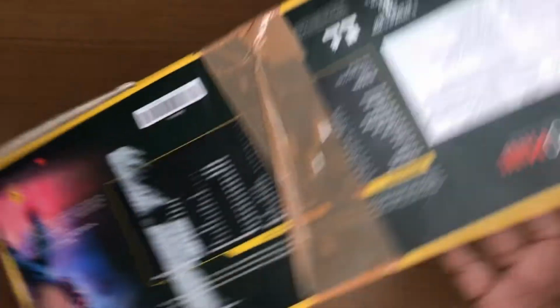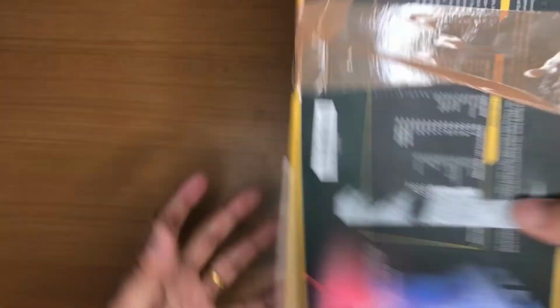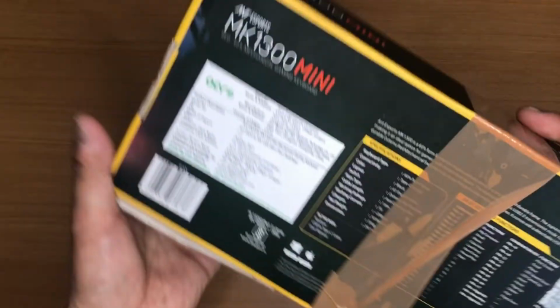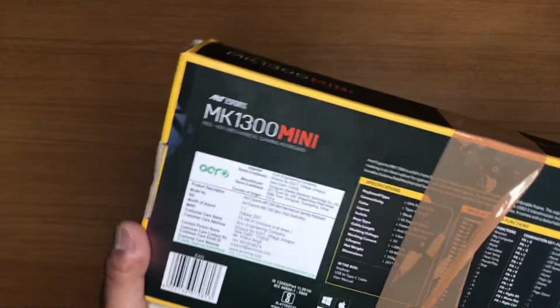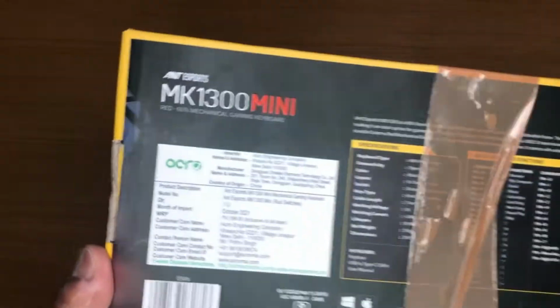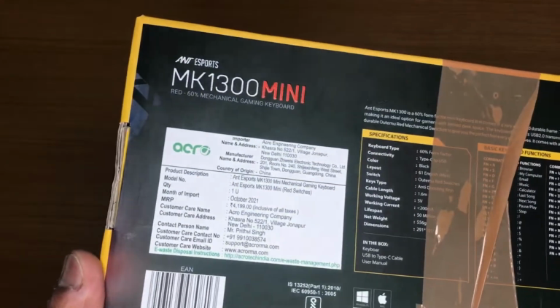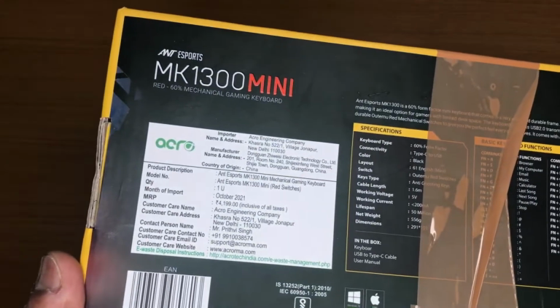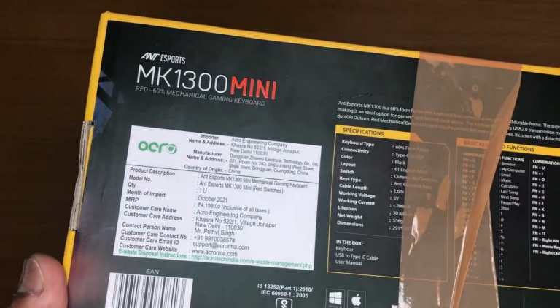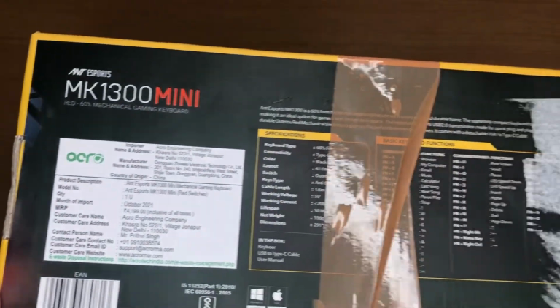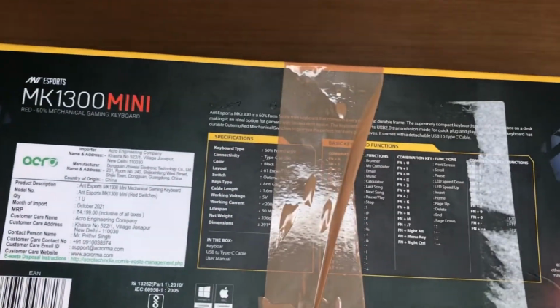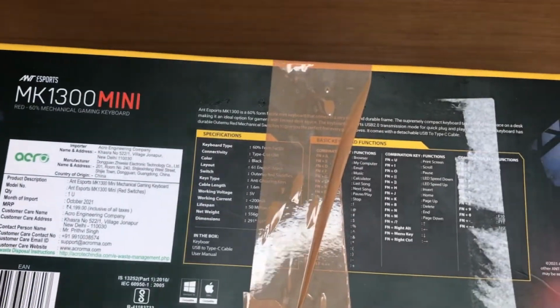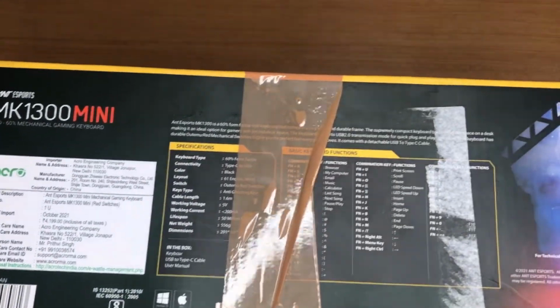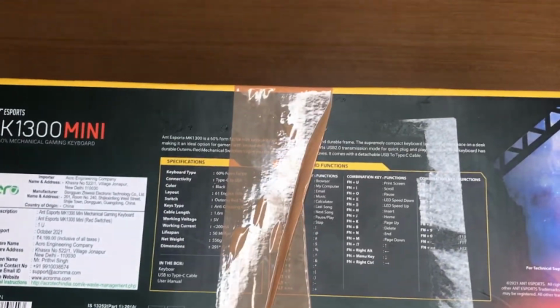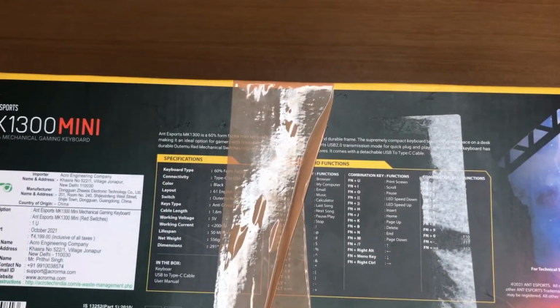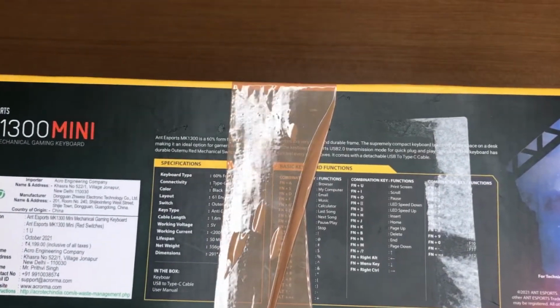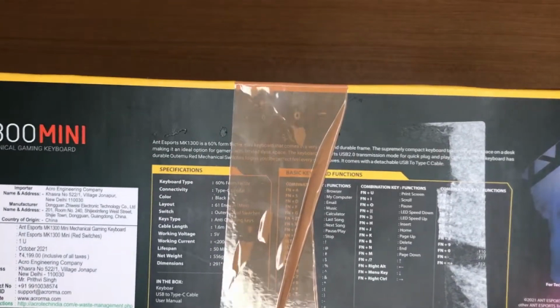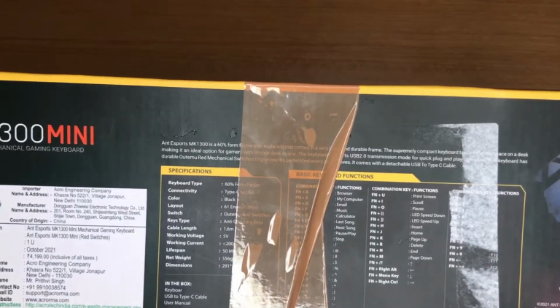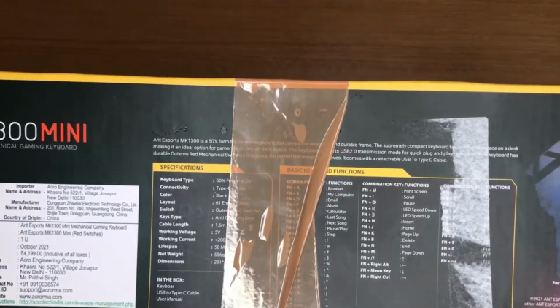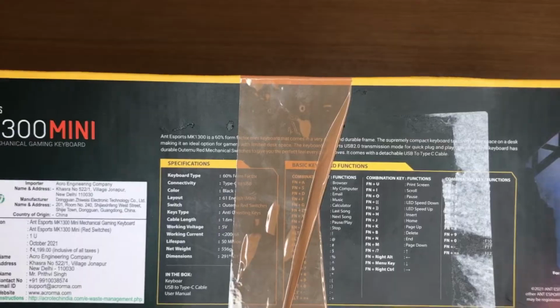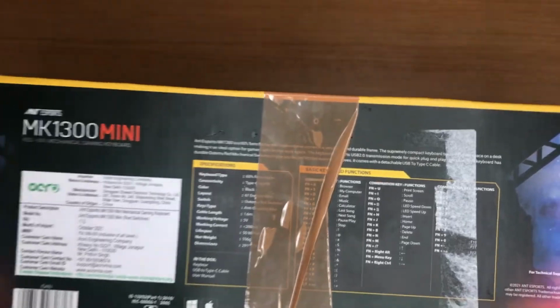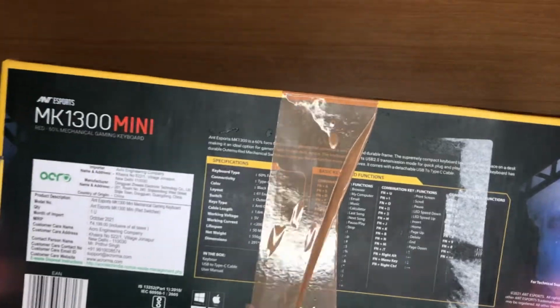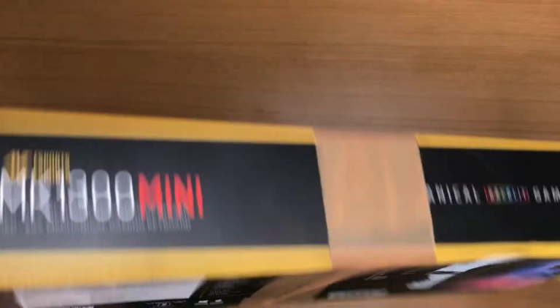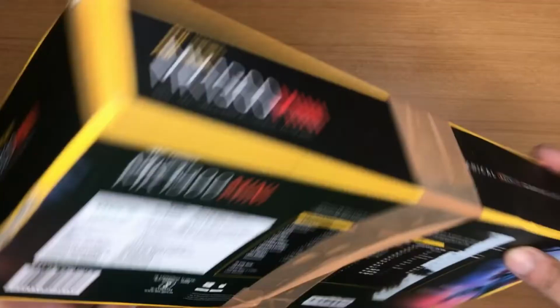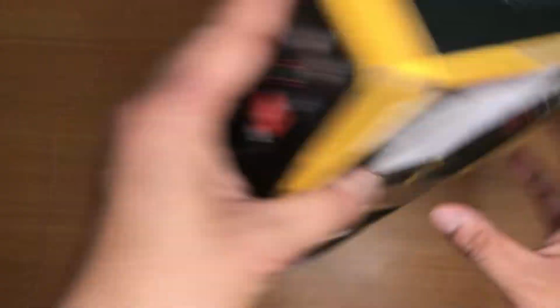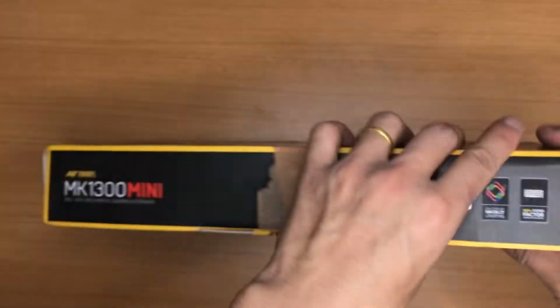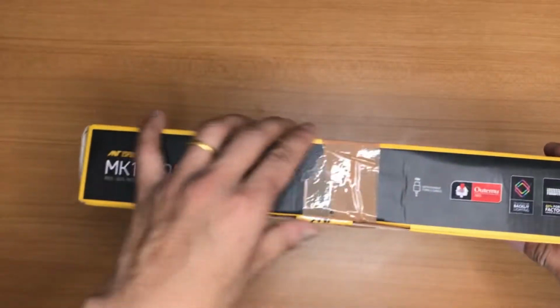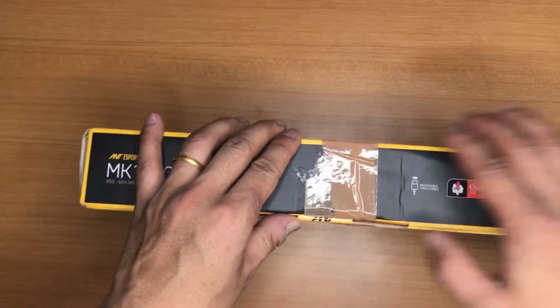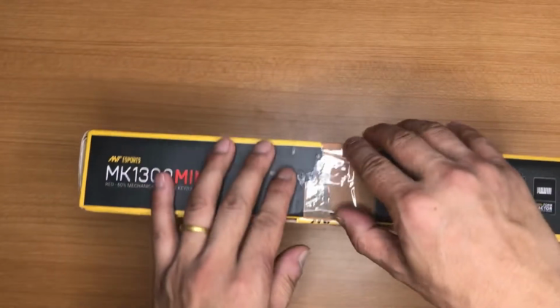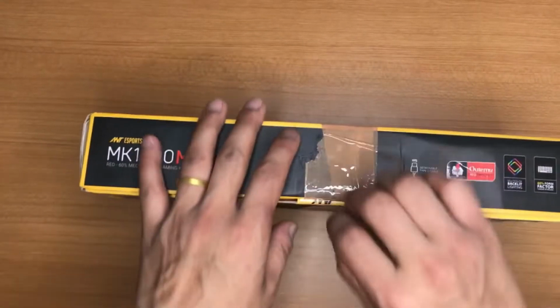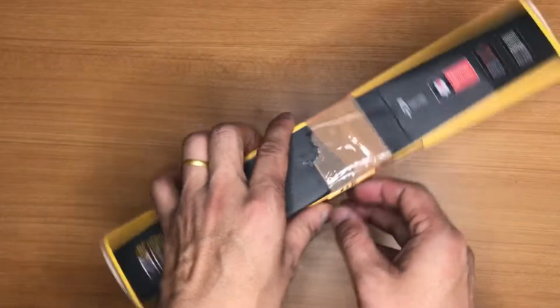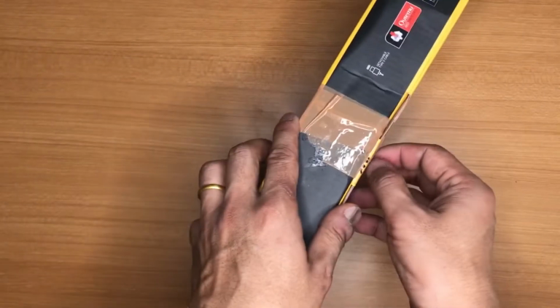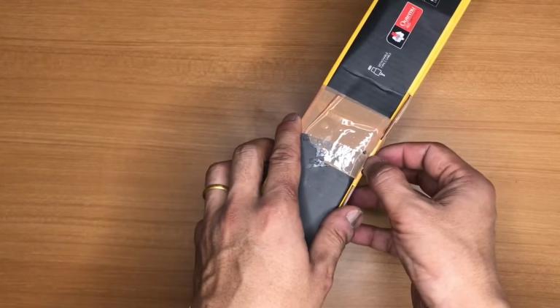This is the overall retail packaging of the box. You can see there are features and specifications listed all over here. We will go through them once we open this — so let's open it now.